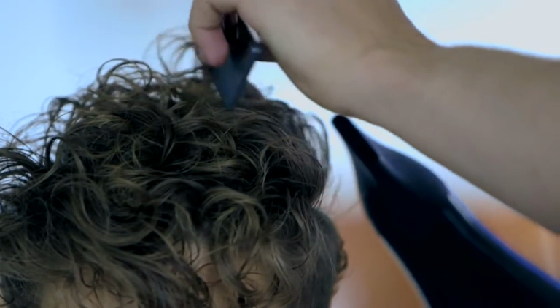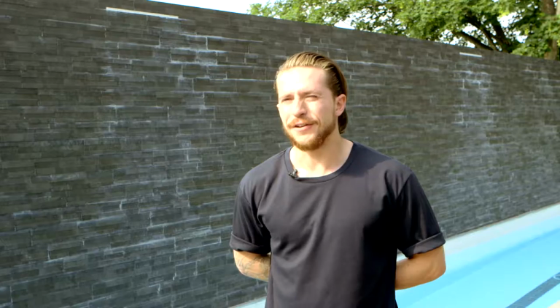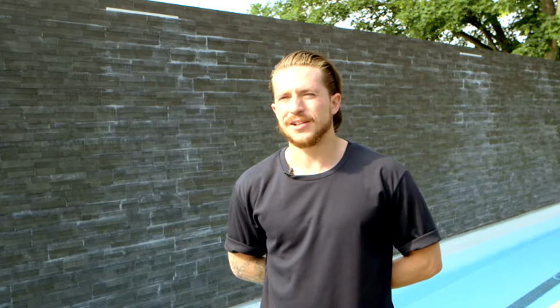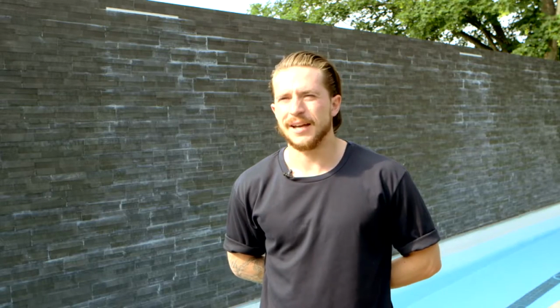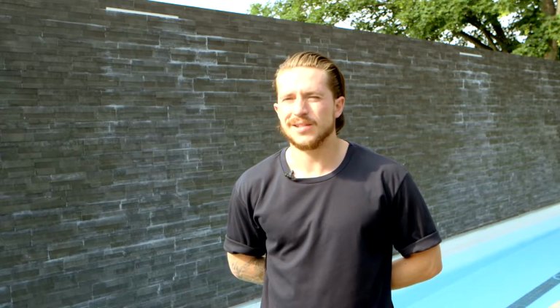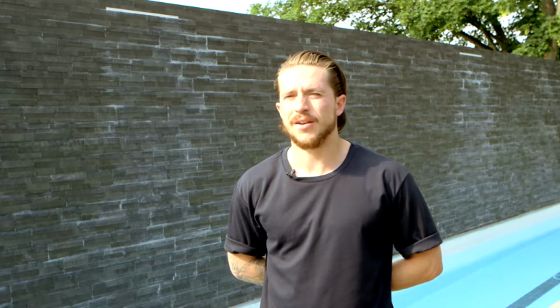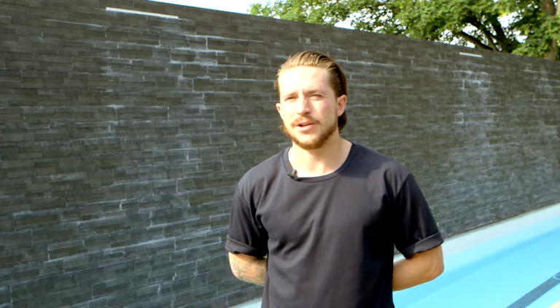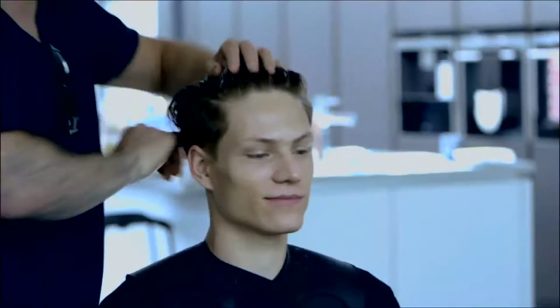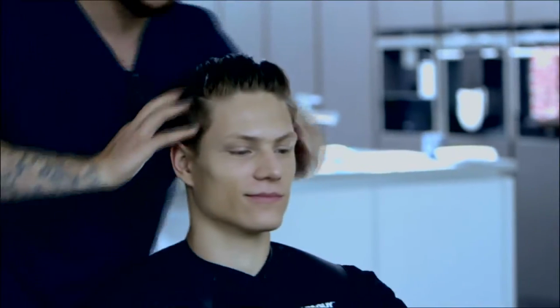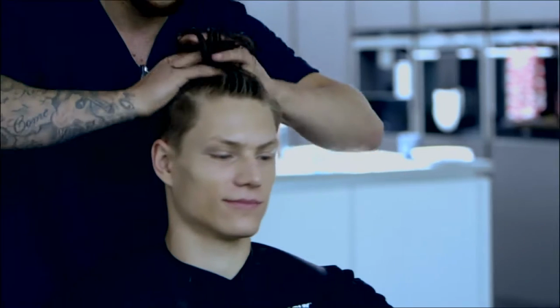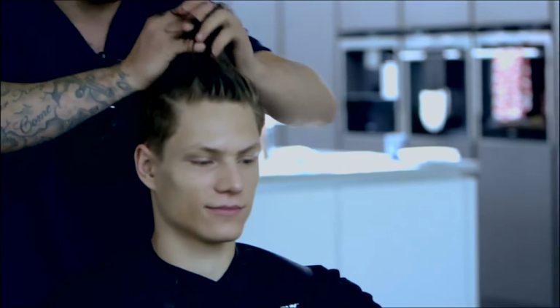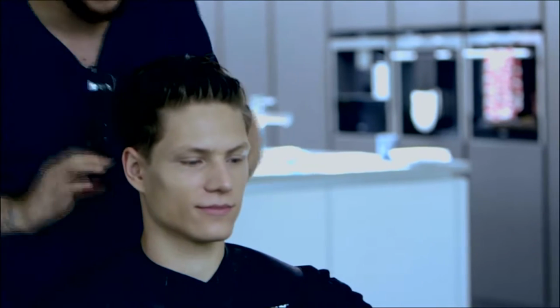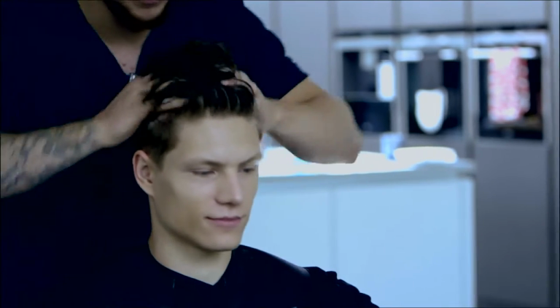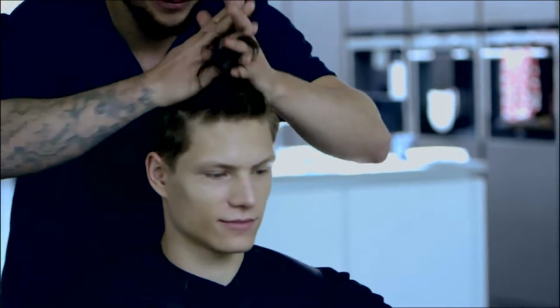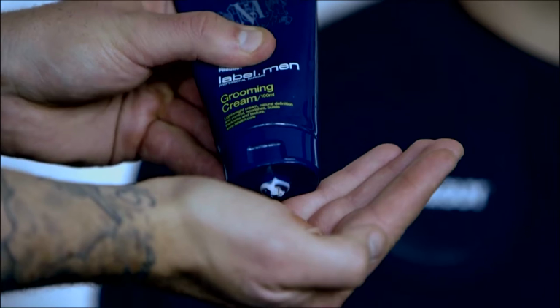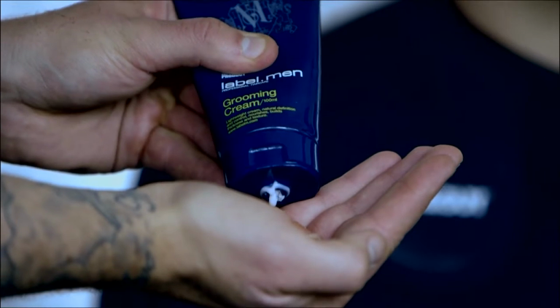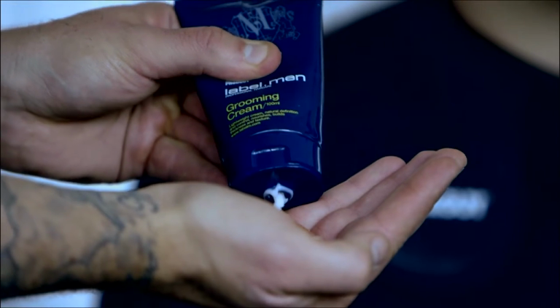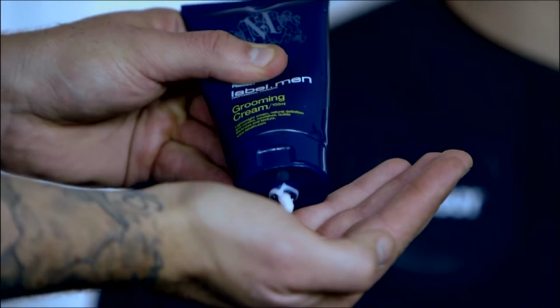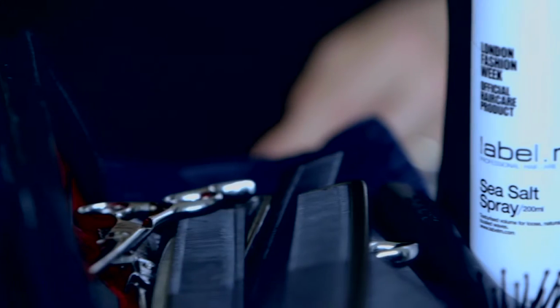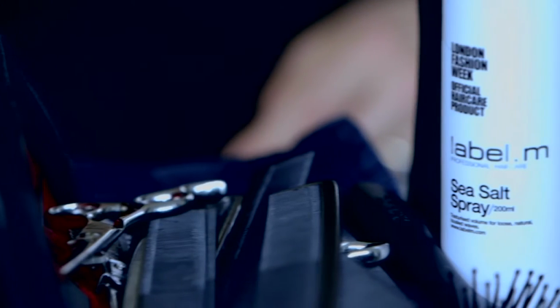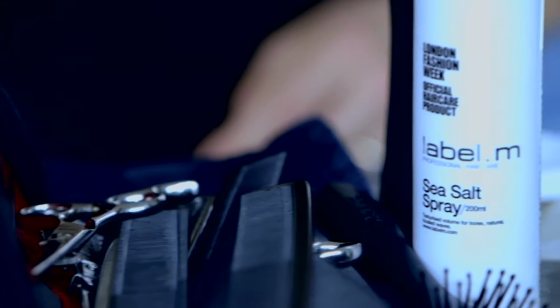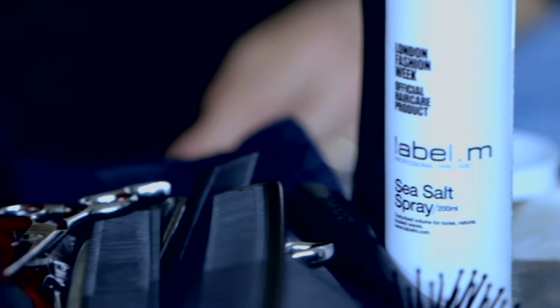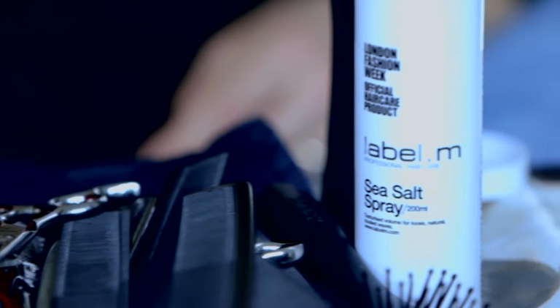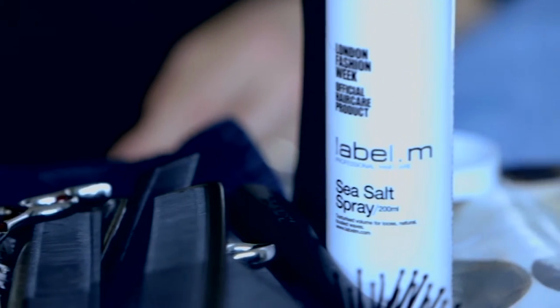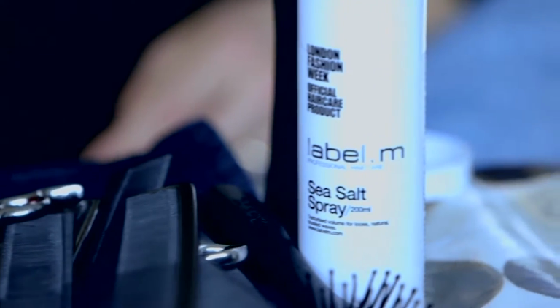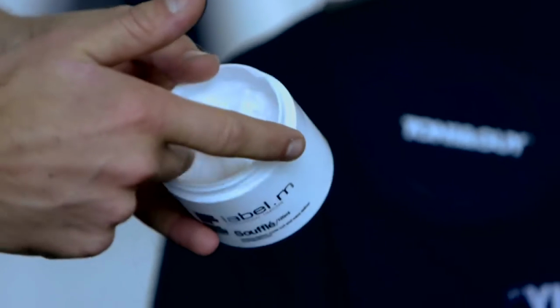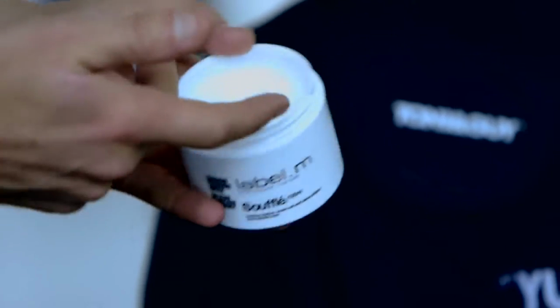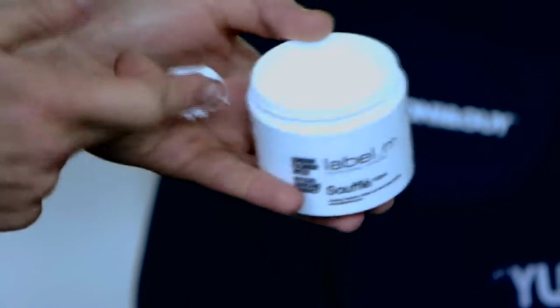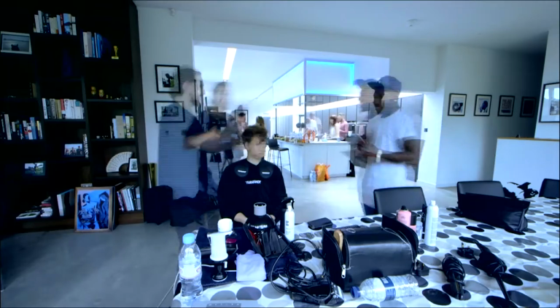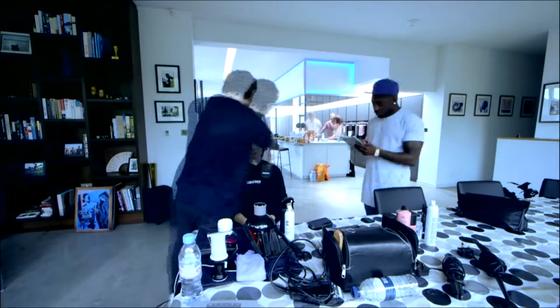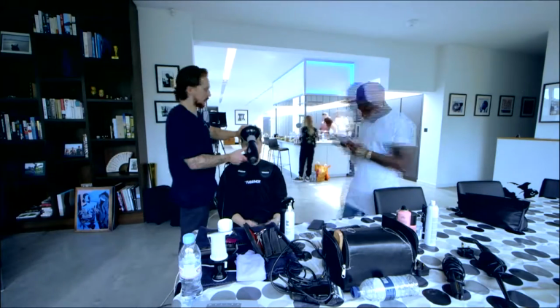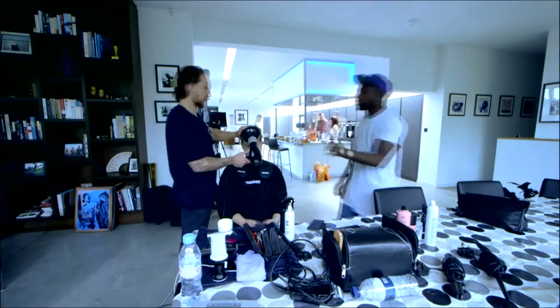For the first look today we wanted to enhance the natural curl within the hair. We used the new Label Men grooming cream and also the sea salt spray to give that dry matte texture, and finished off scrunching a souffle to create that beachy loose curl.